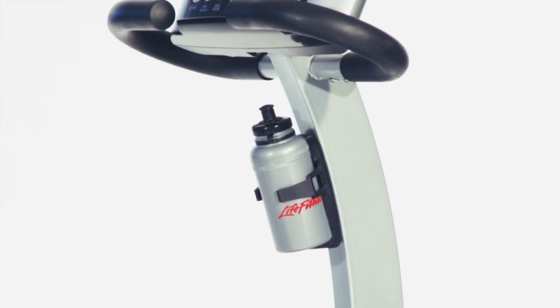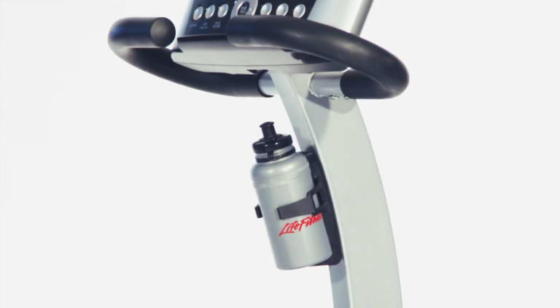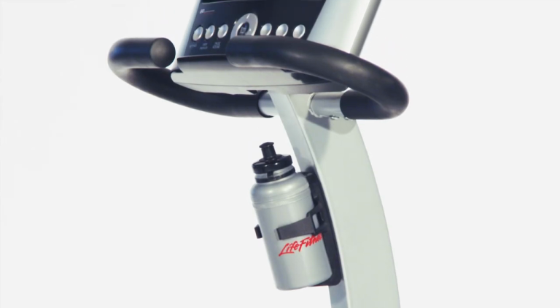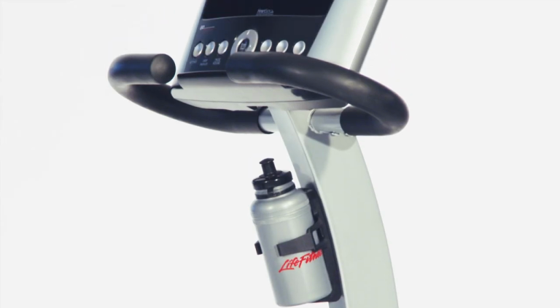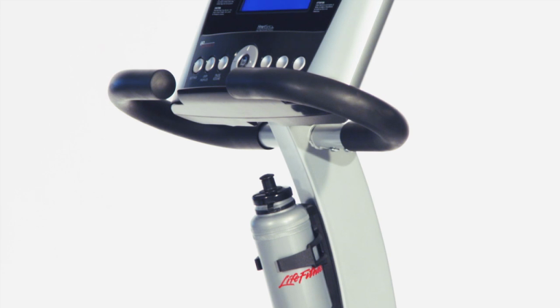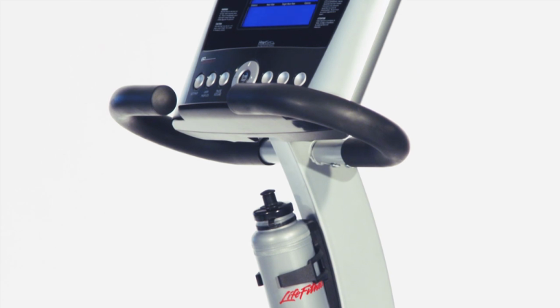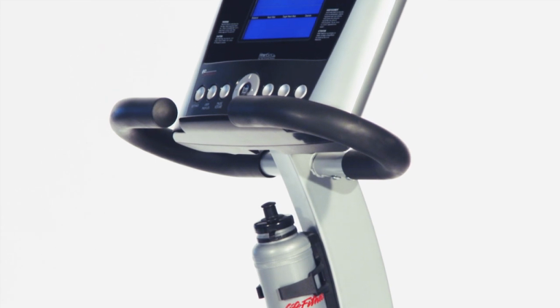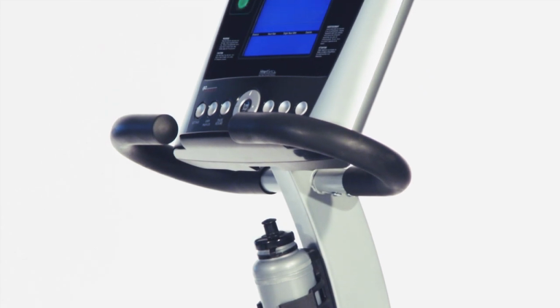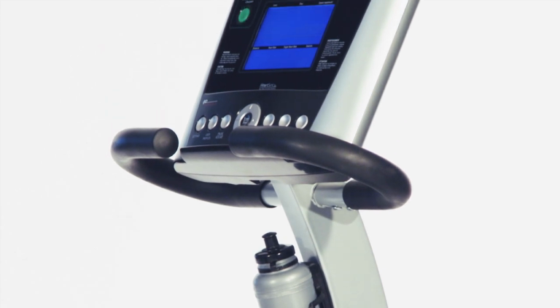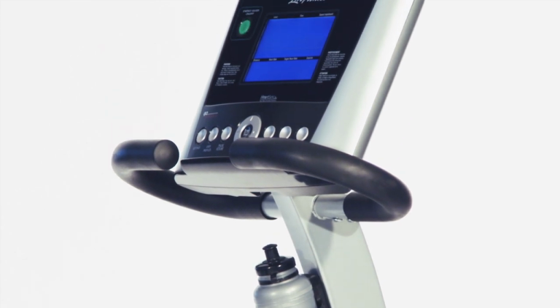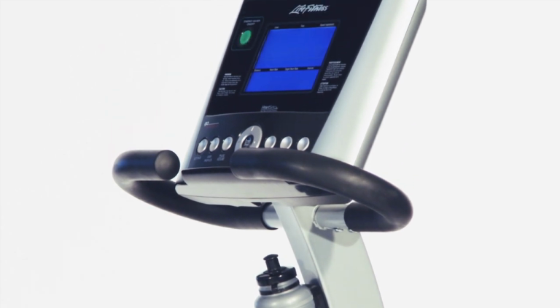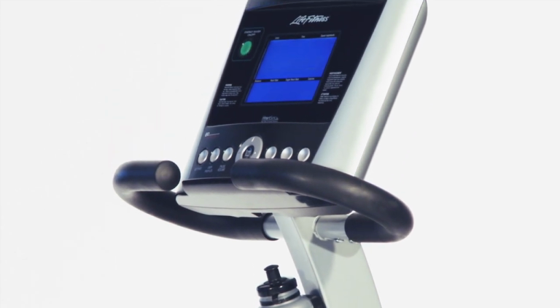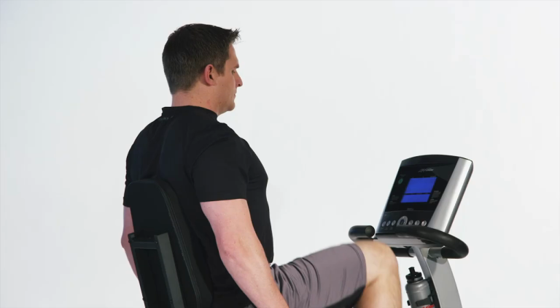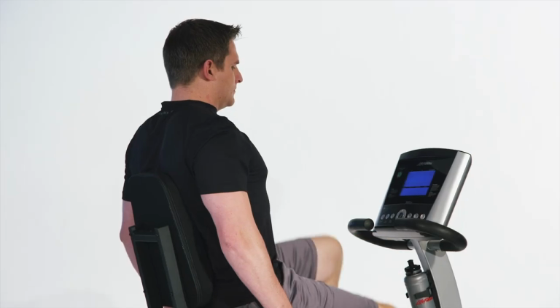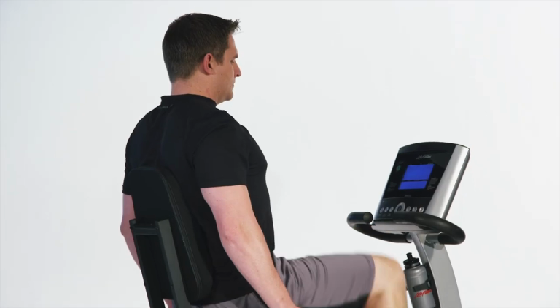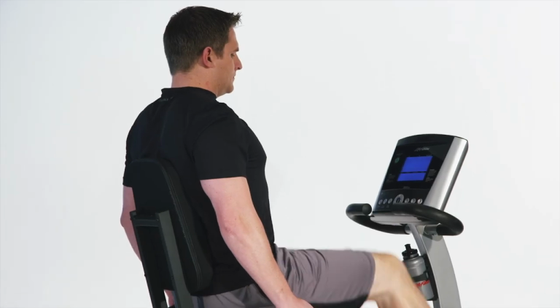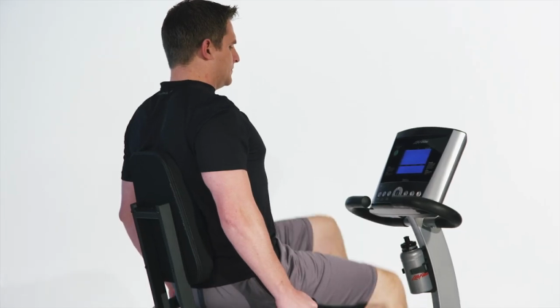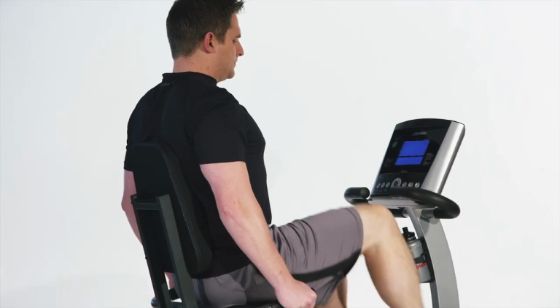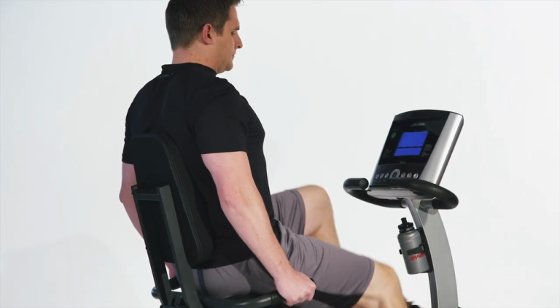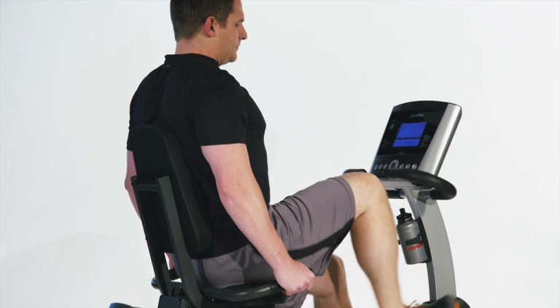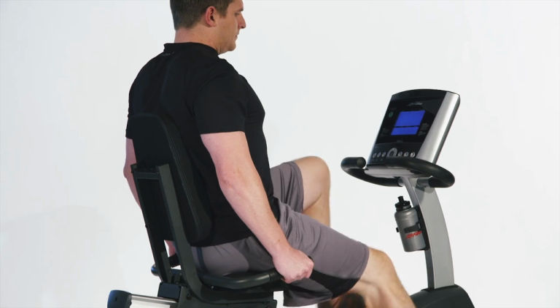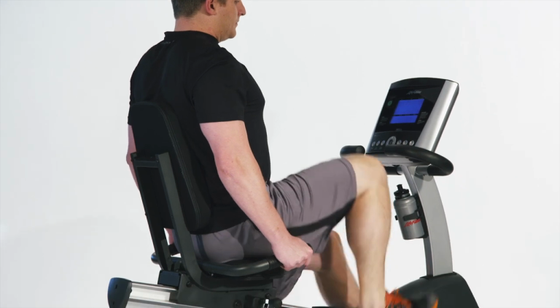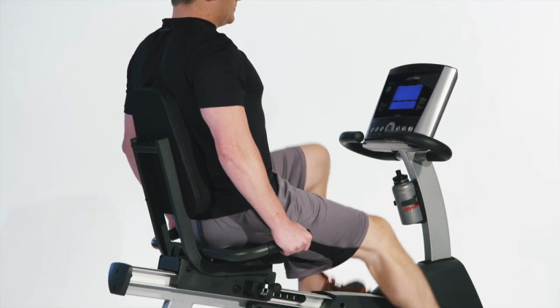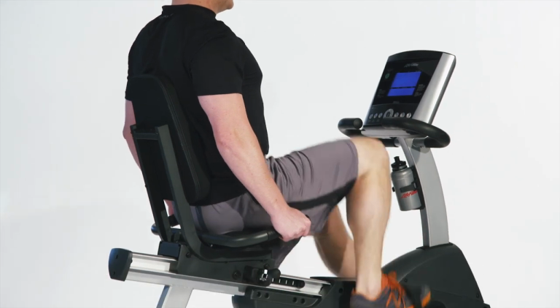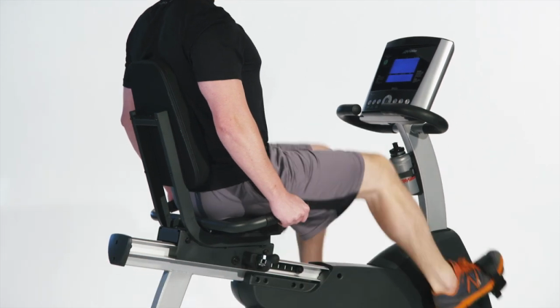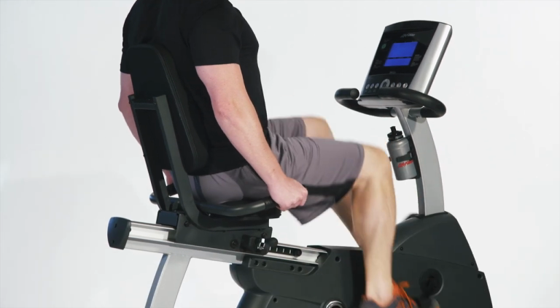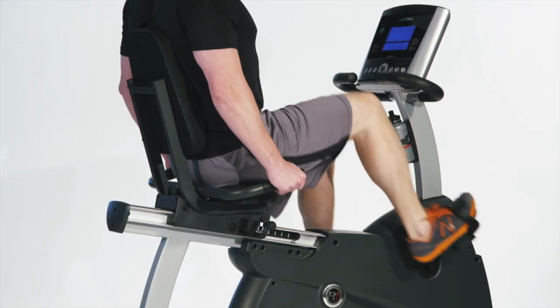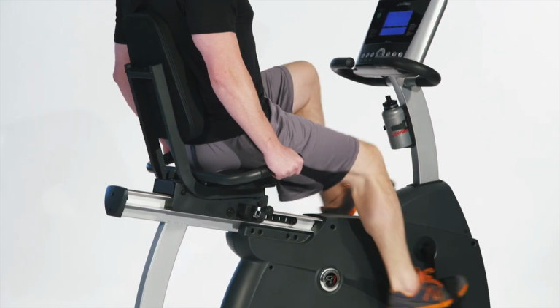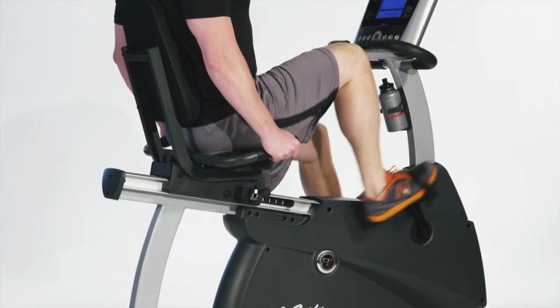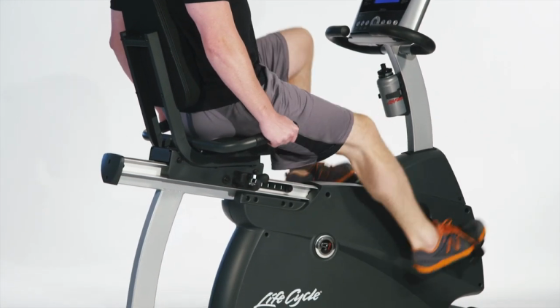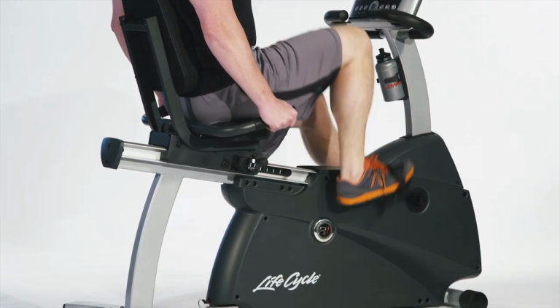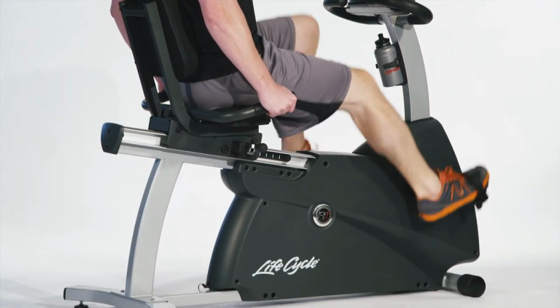Plus, it has a convenient water bottle holder and a built-in reading rack. All LifeFitness bikes are engineered in their biomechanical labs in Chicago to ensure the optimum workout in the safest manner.